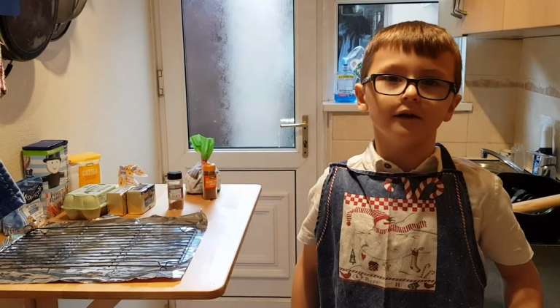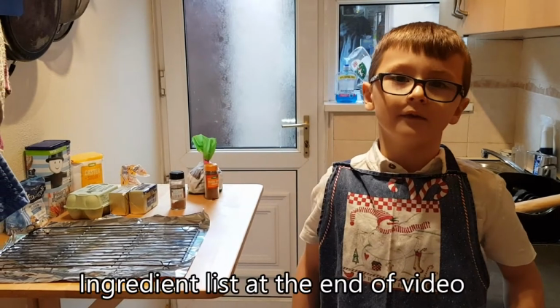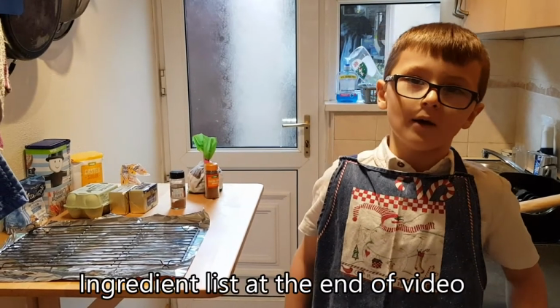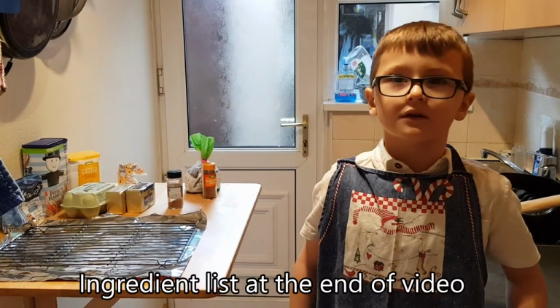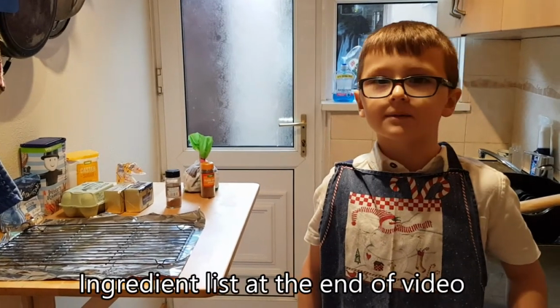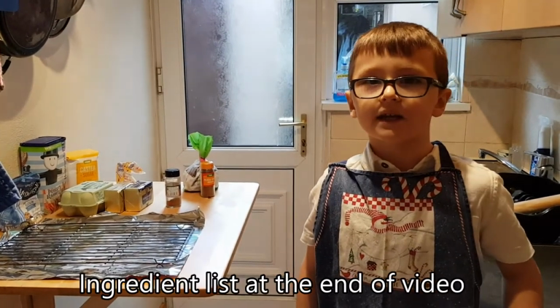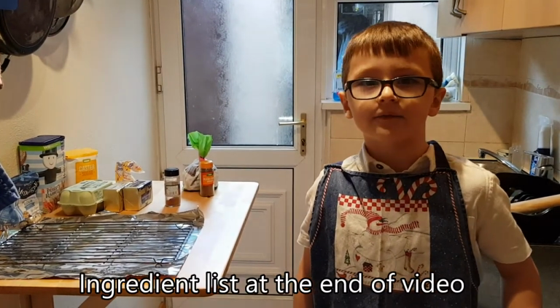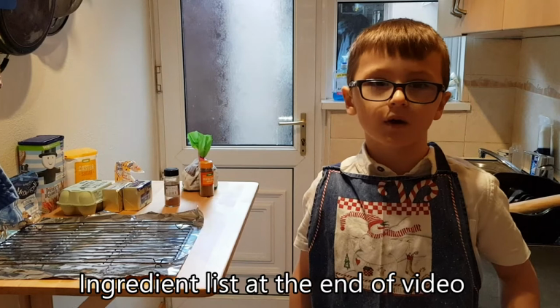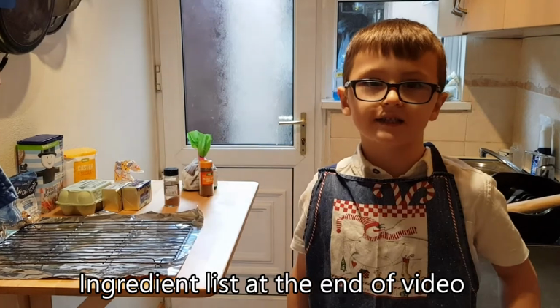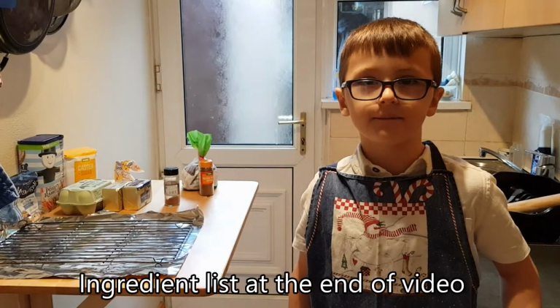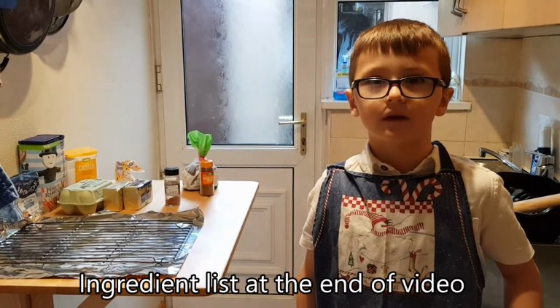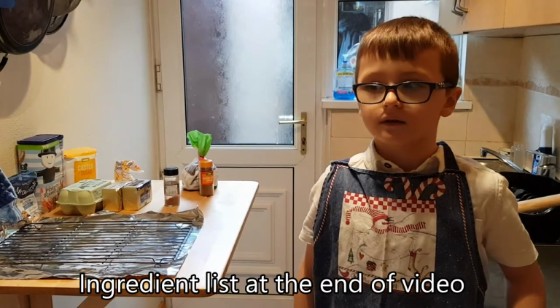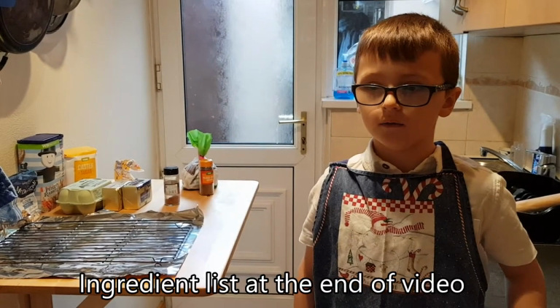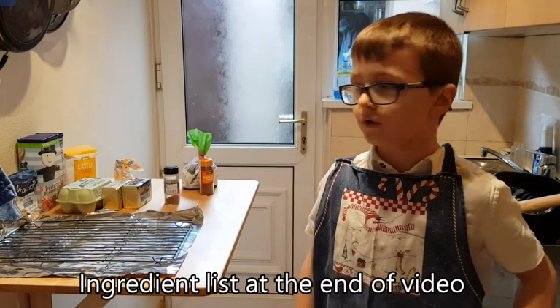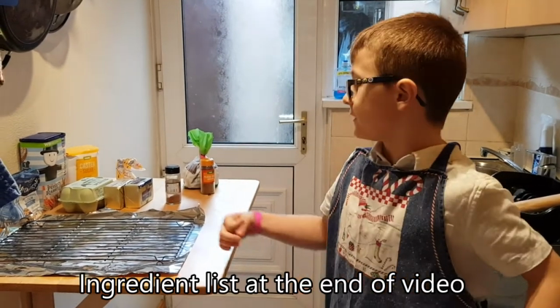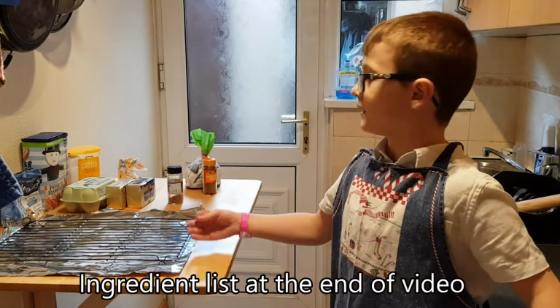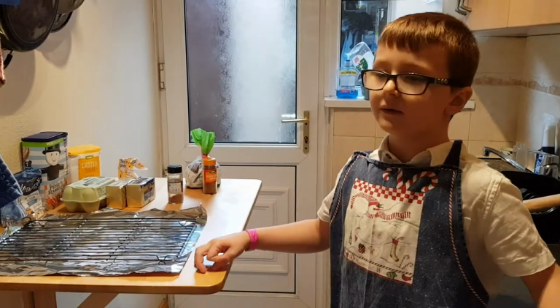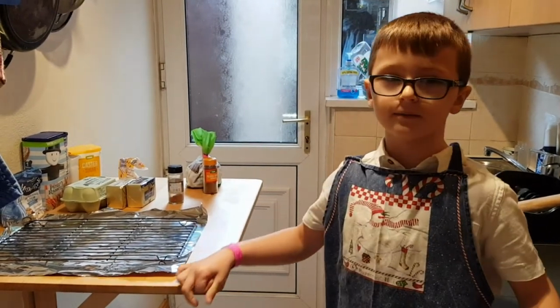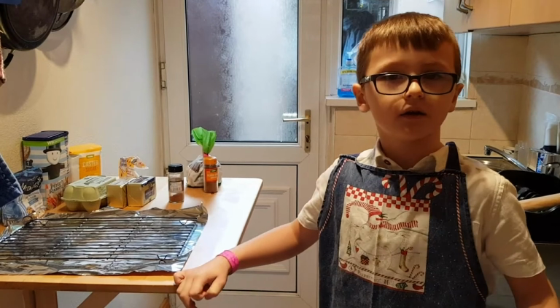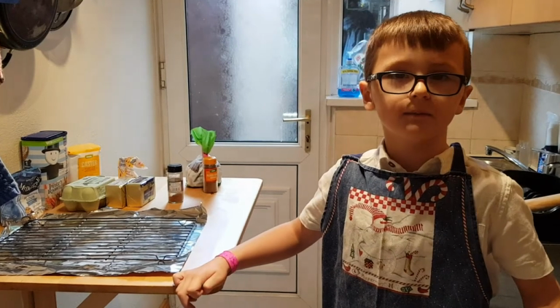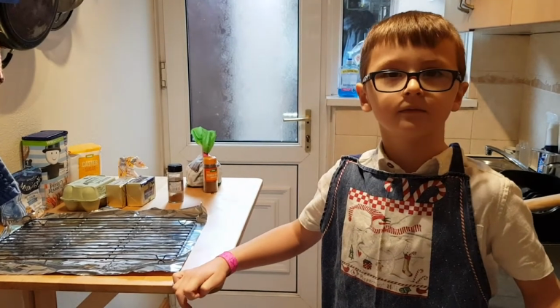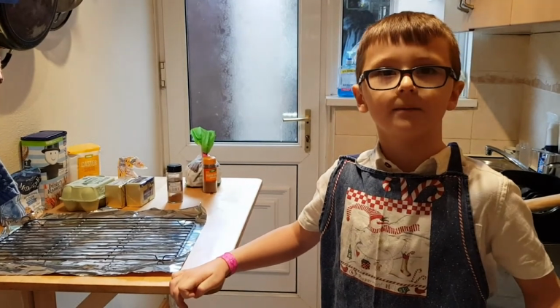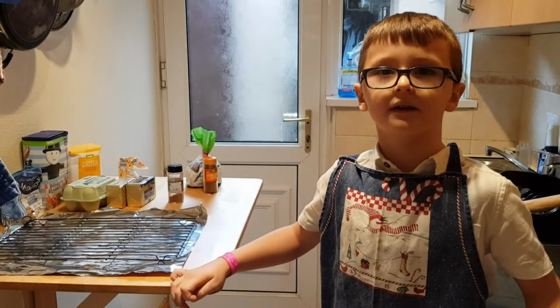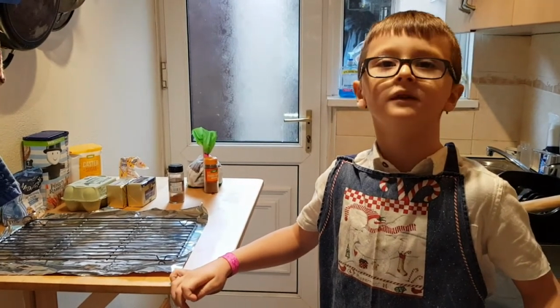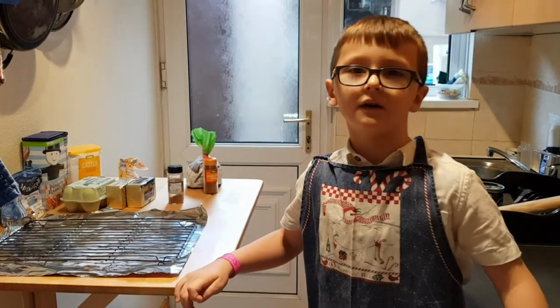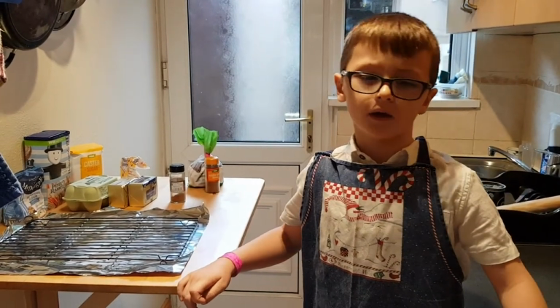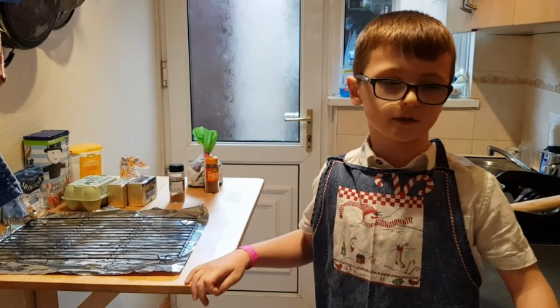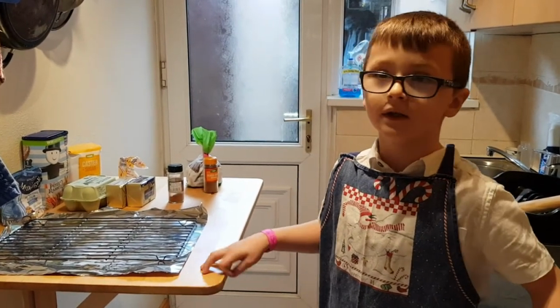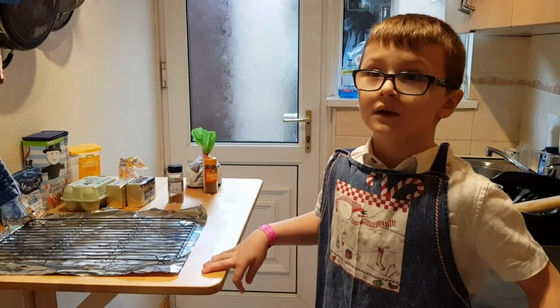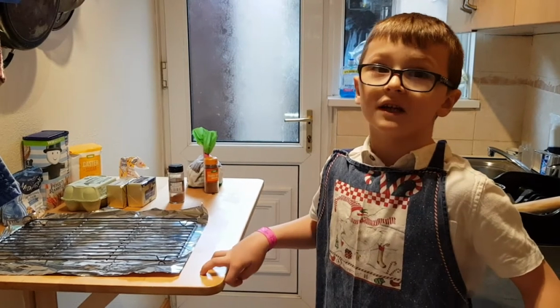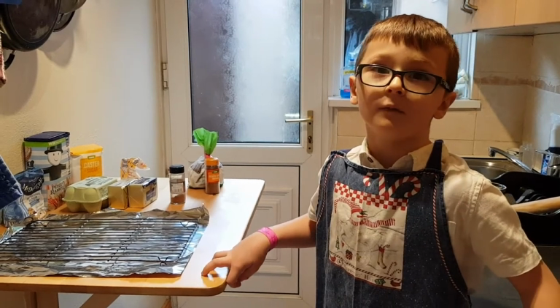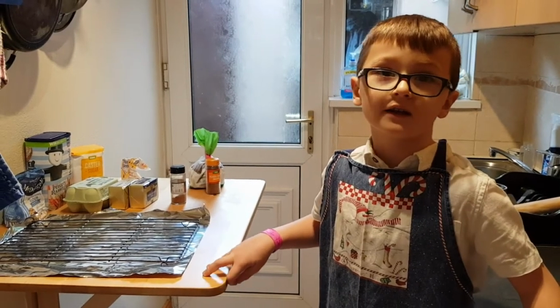Hello! We are going to be making some Welsh cakes today. We've got the ingredients right here, and we're going to be cooking and baking them.